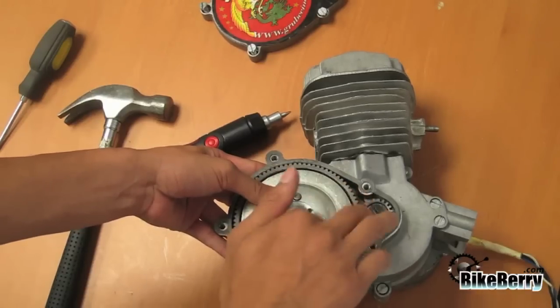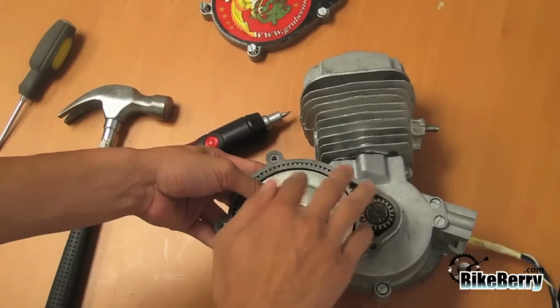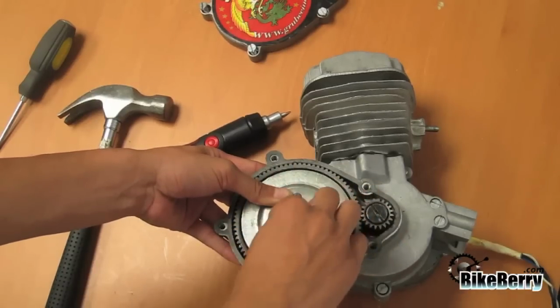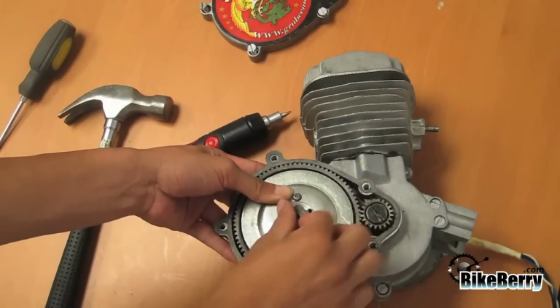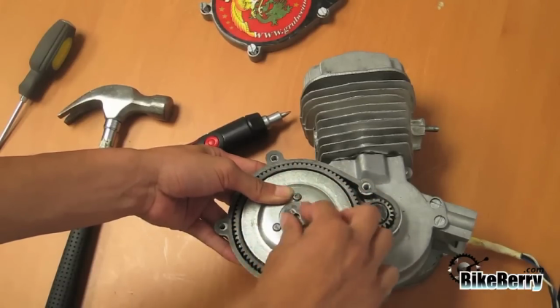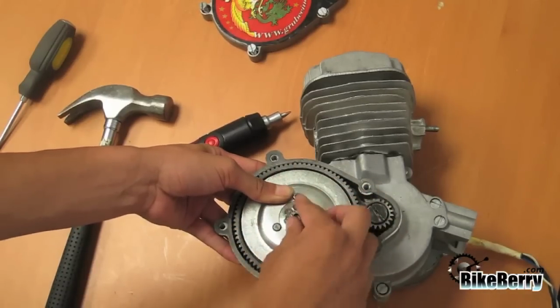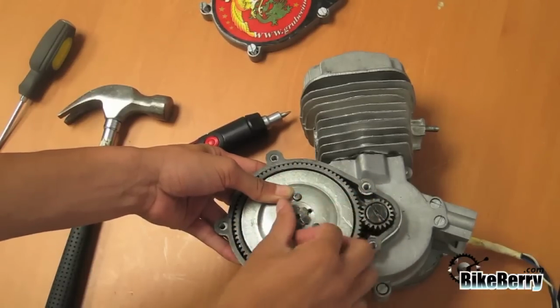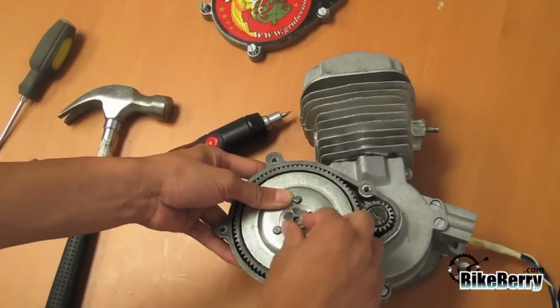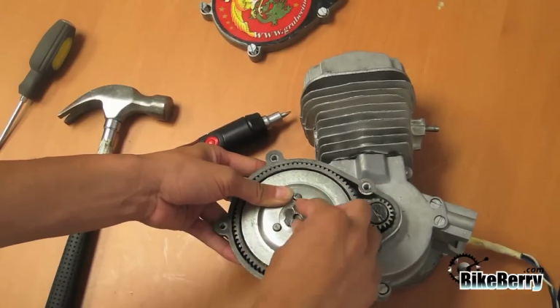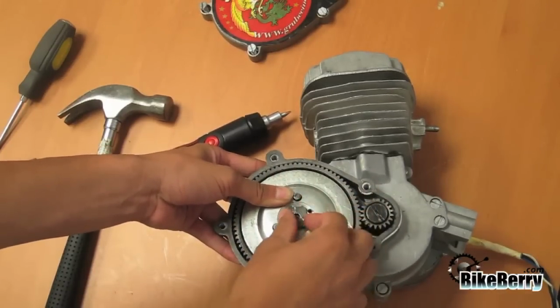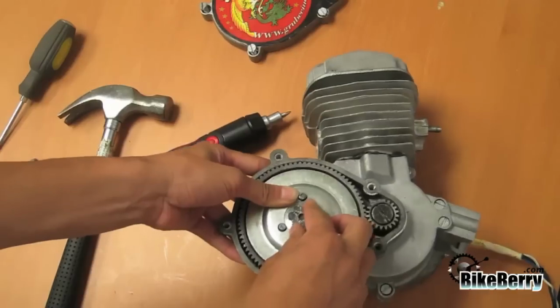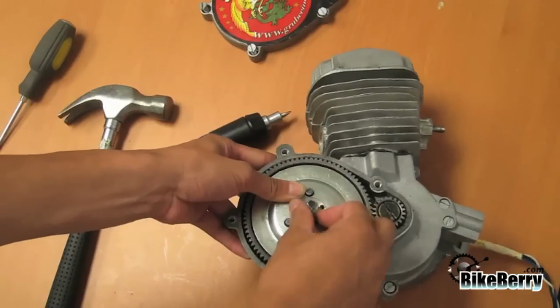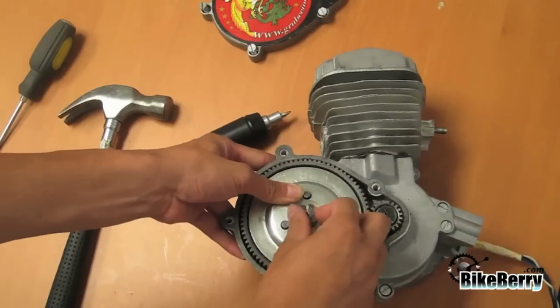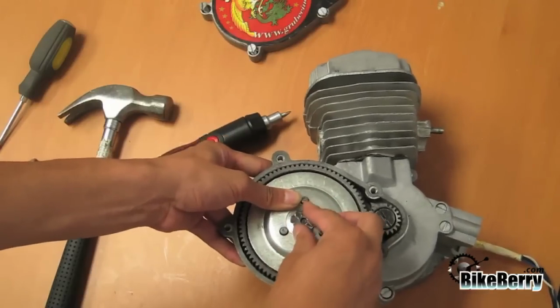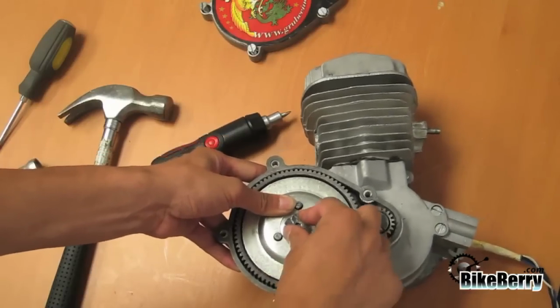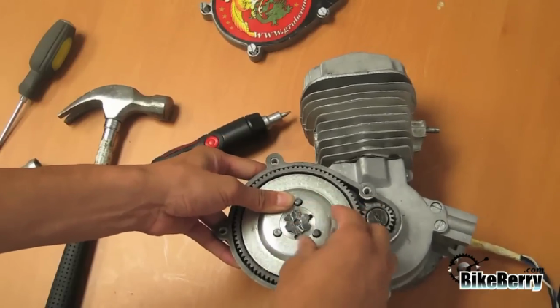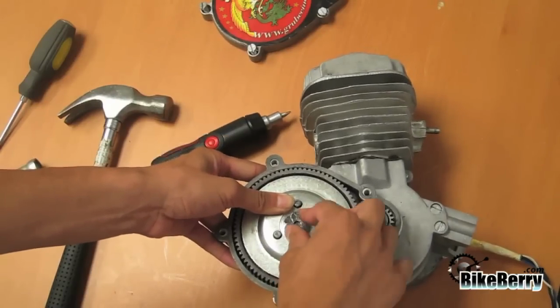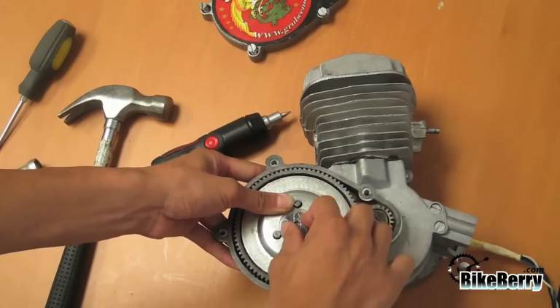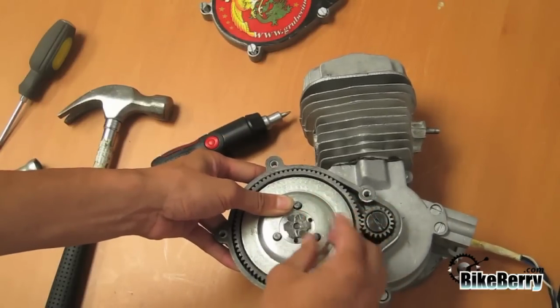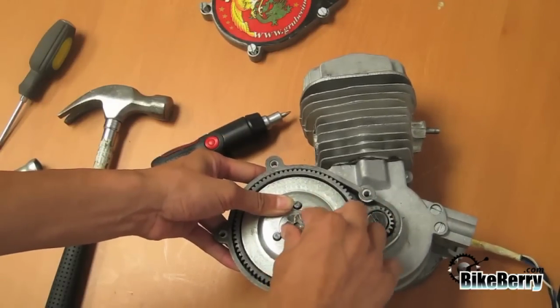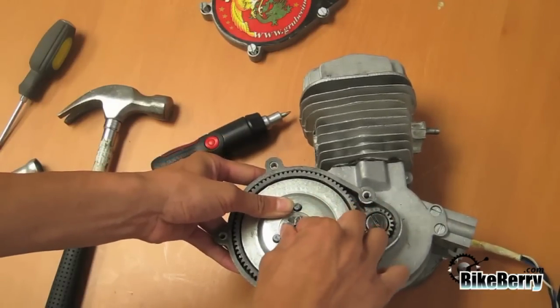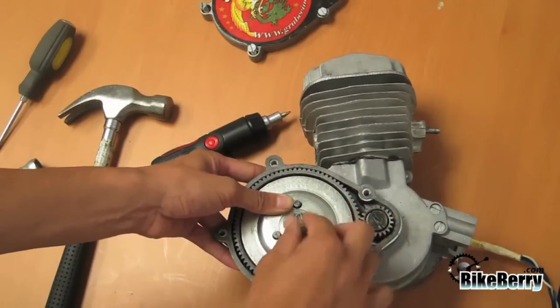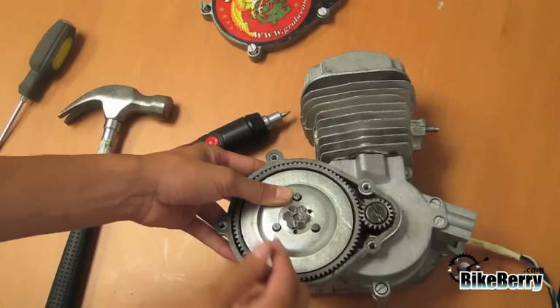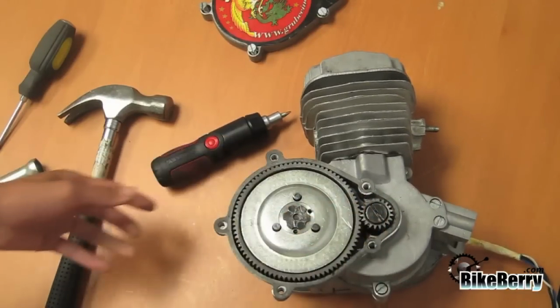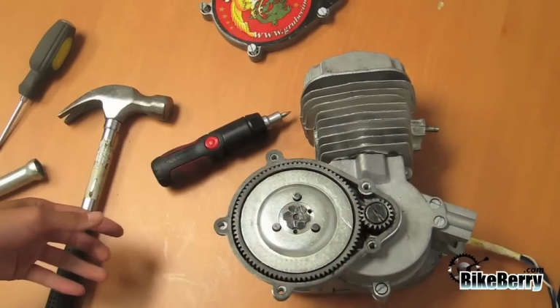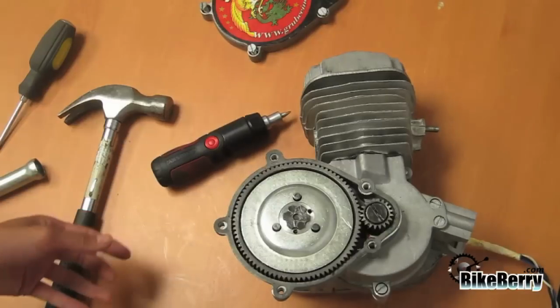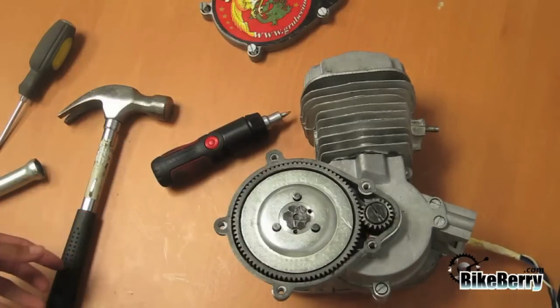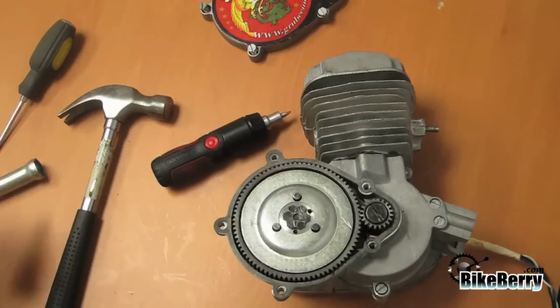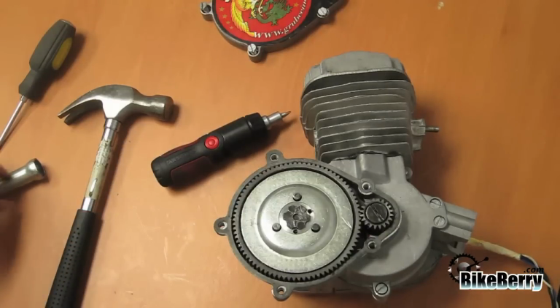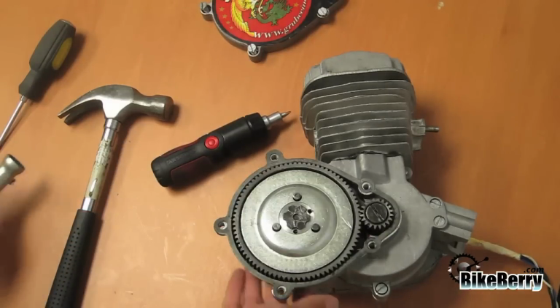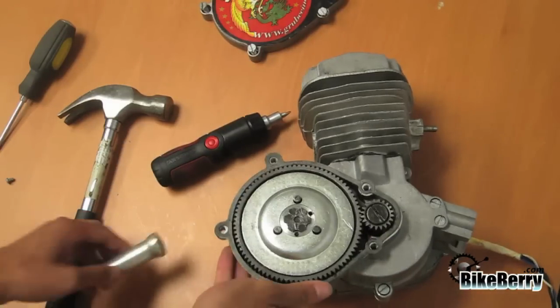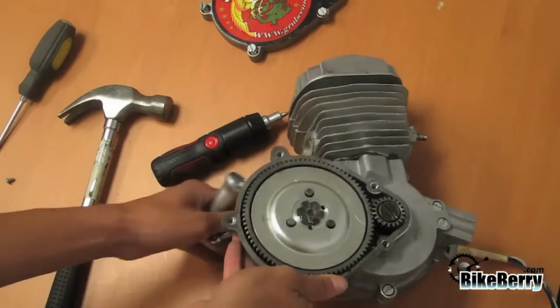The way the clutch works is that the clutch arm pushes the clutch cover away from the clutch pads, freeing the drive chain so you are able to pedal your bike — this is the disengaged position. When the clutch arm is not pulled in, the clutch touches the clutch pads, which is the engaged position.